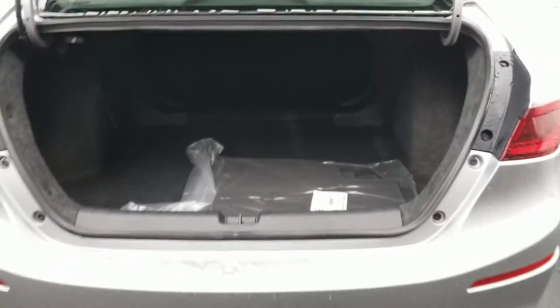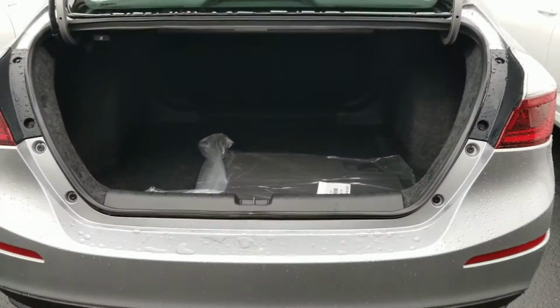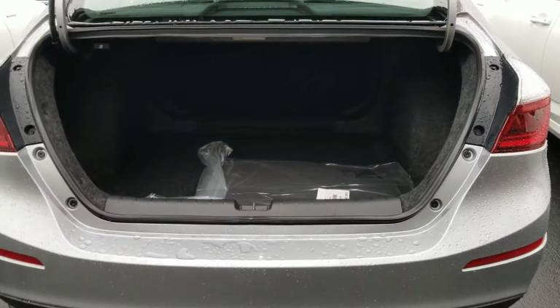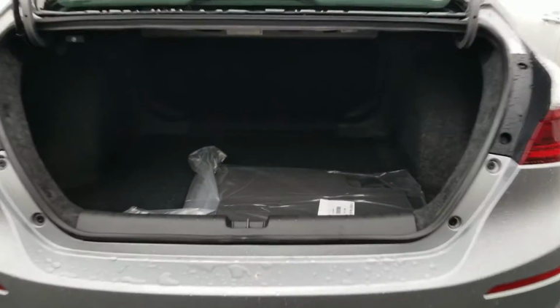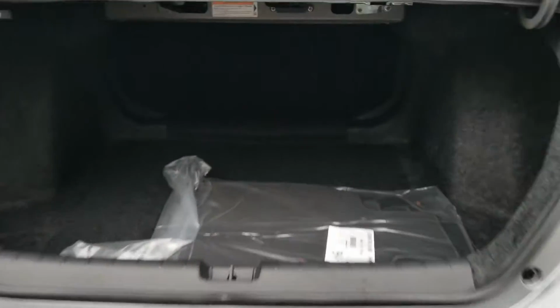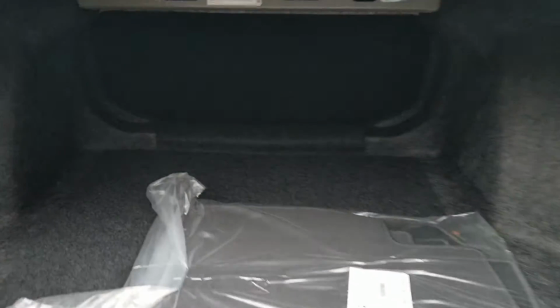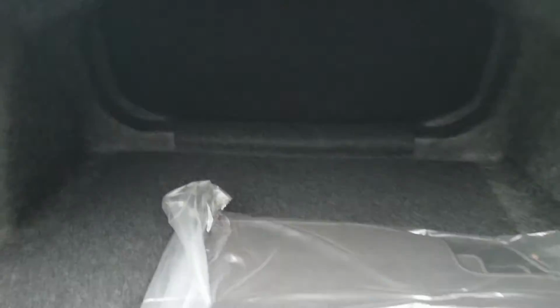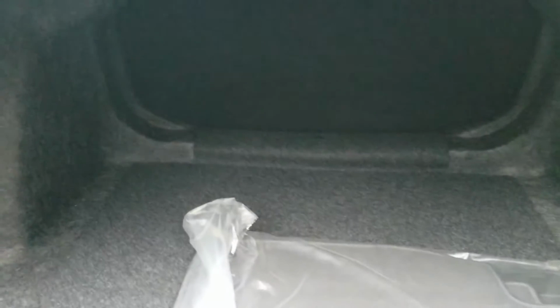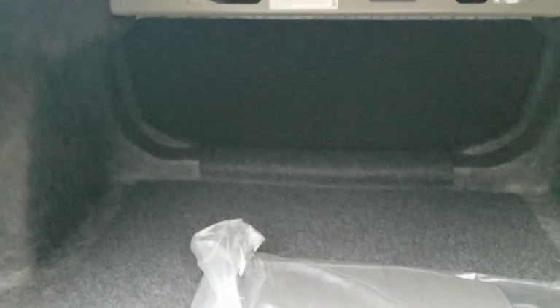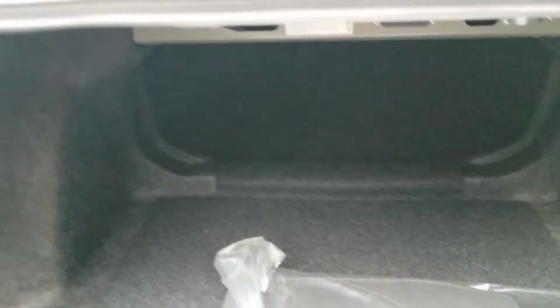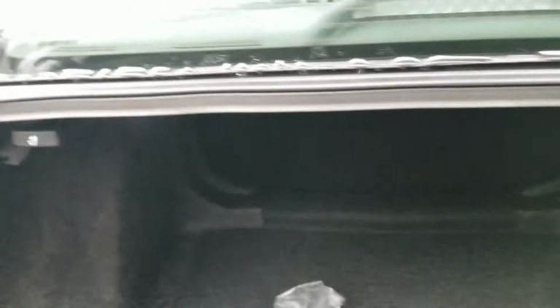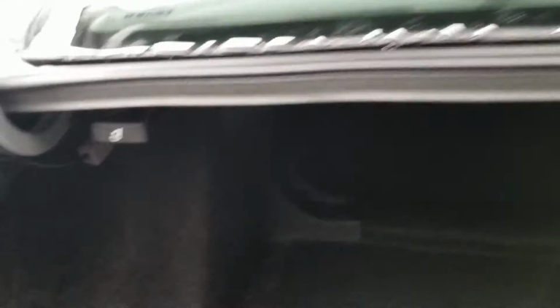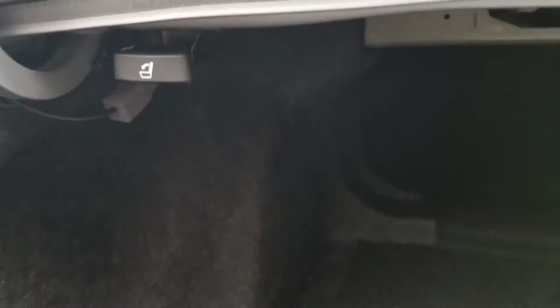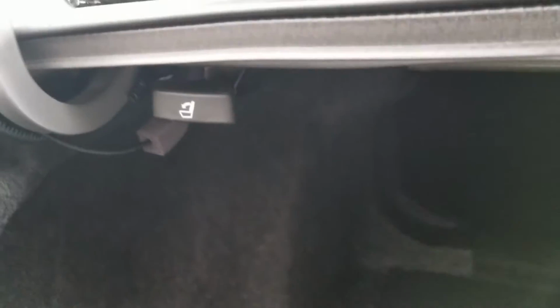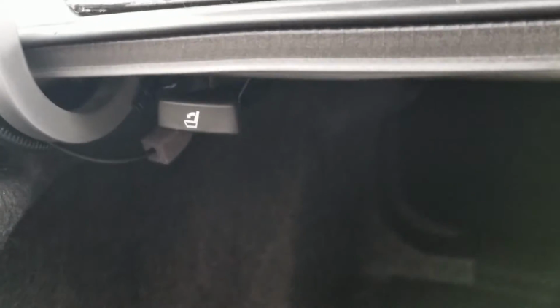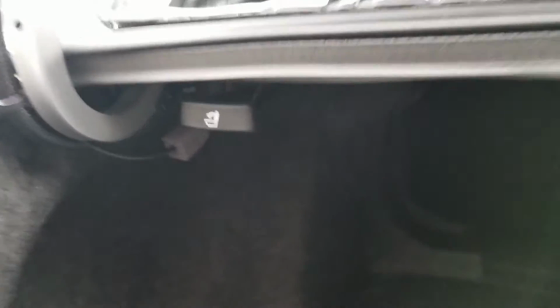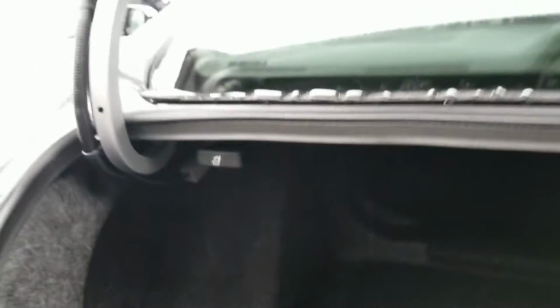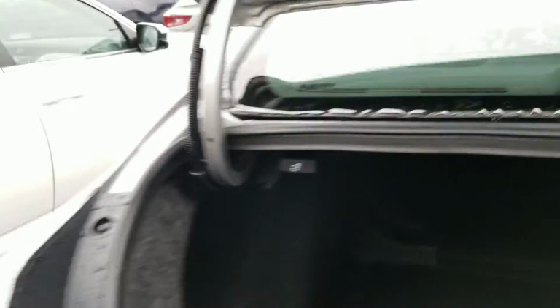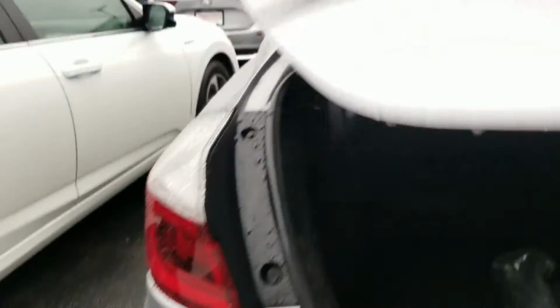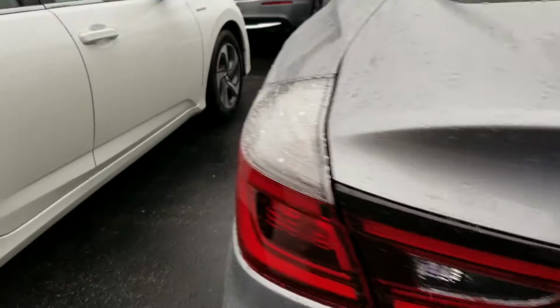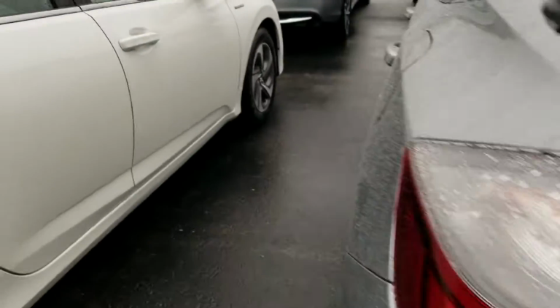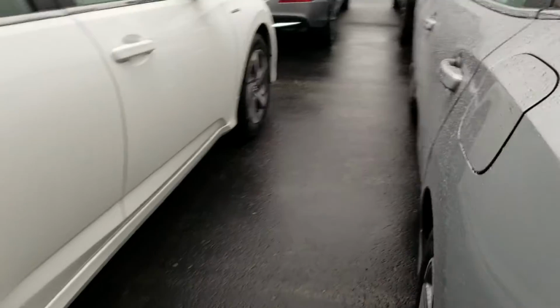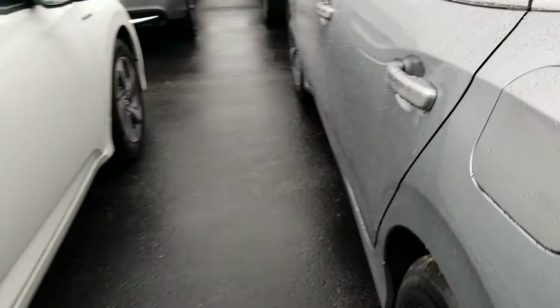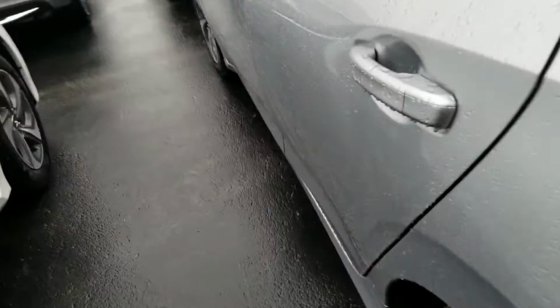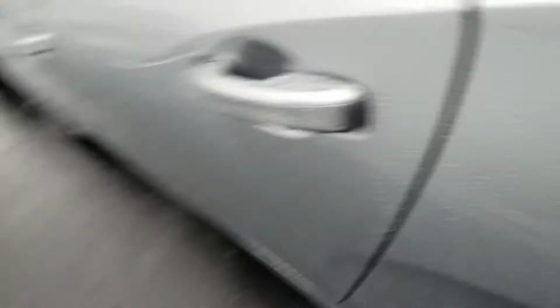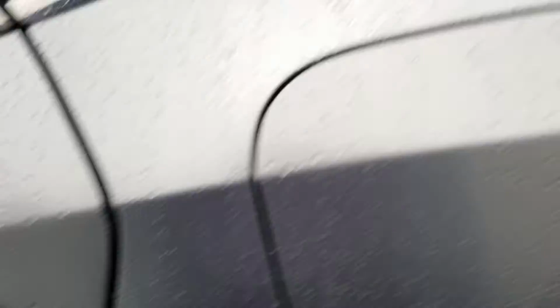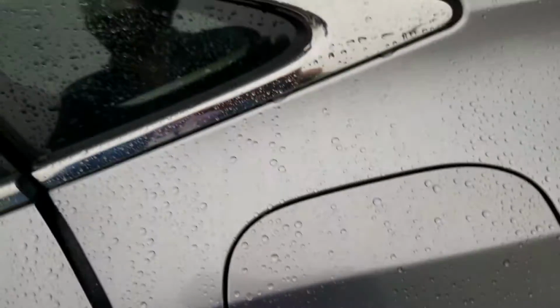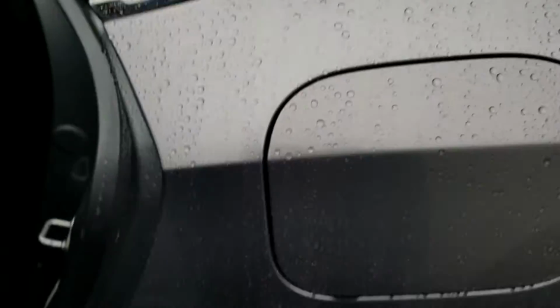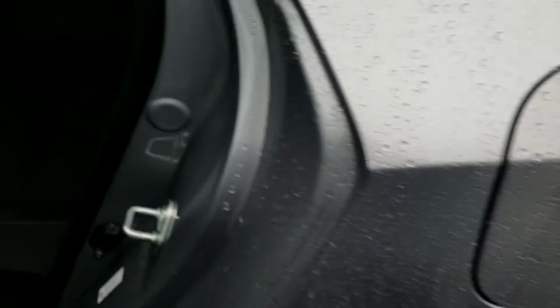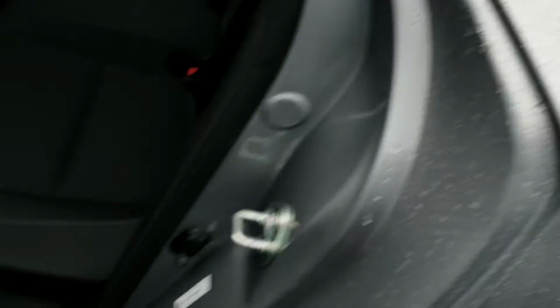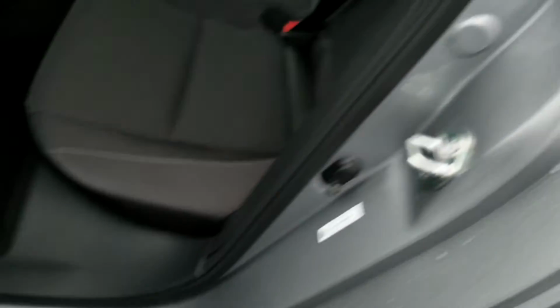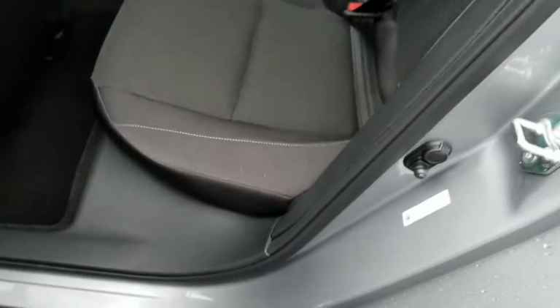You've got a pull-down back seat right here for additional space if you need. There's the handle. That's the back seat.